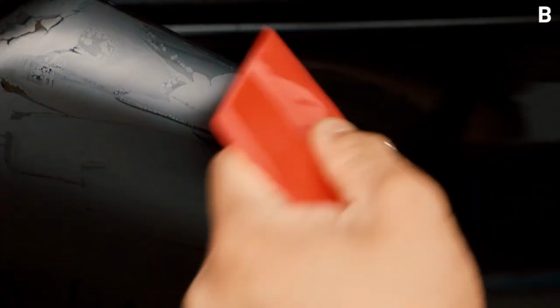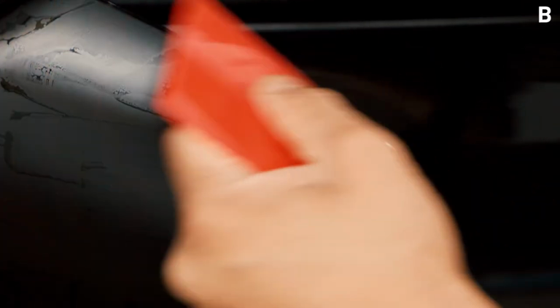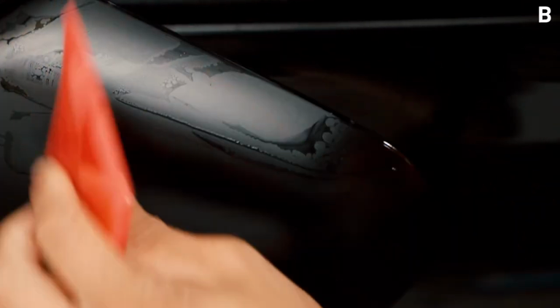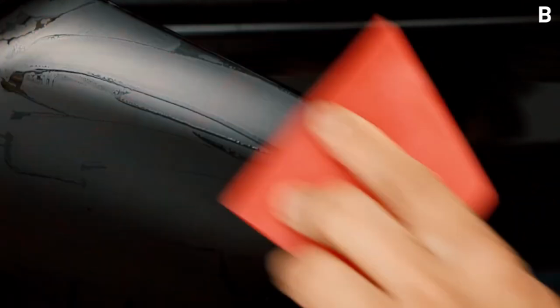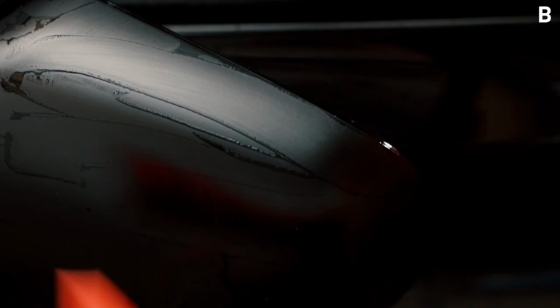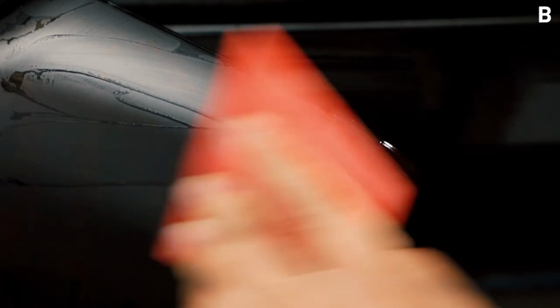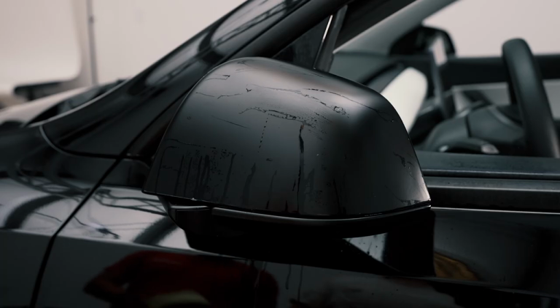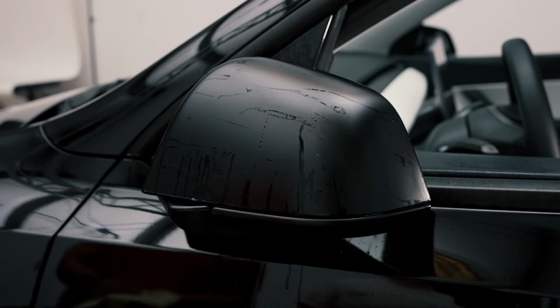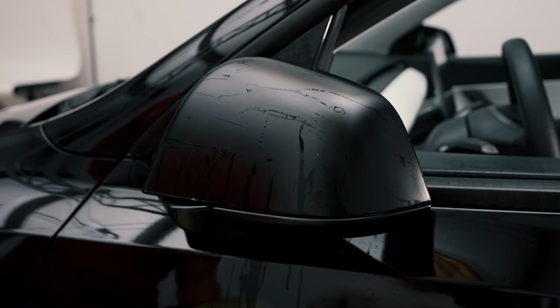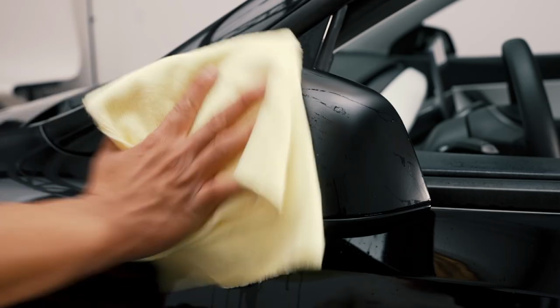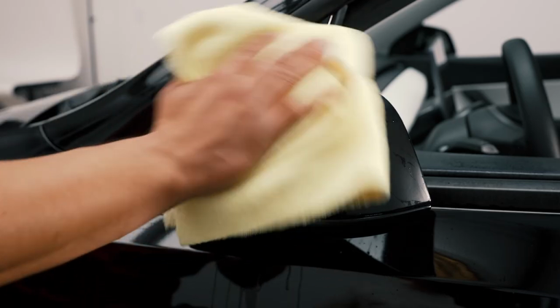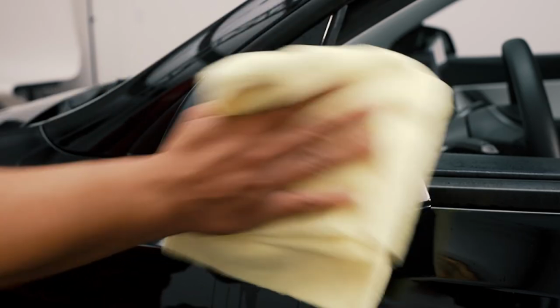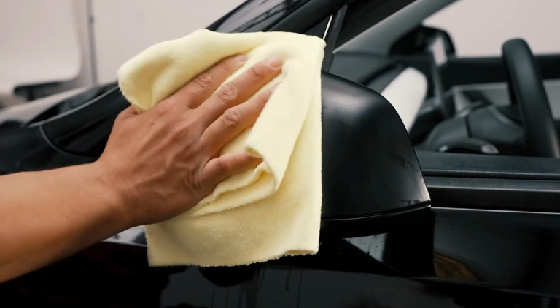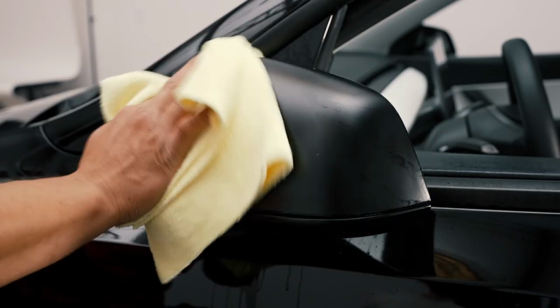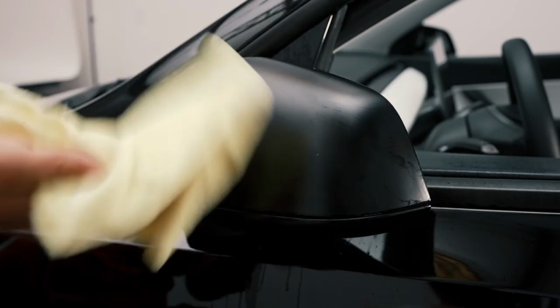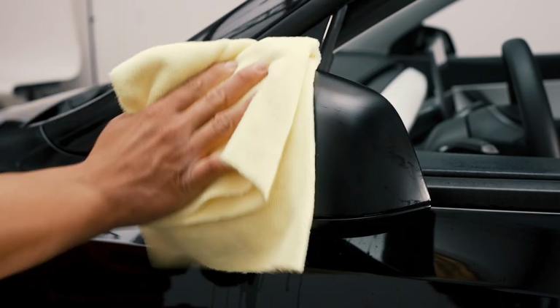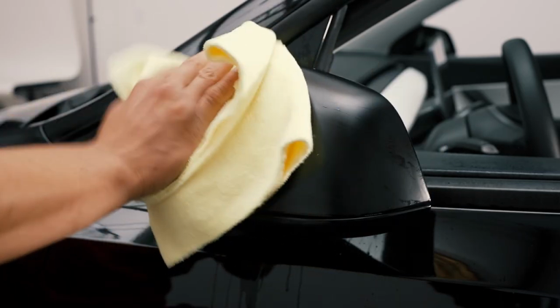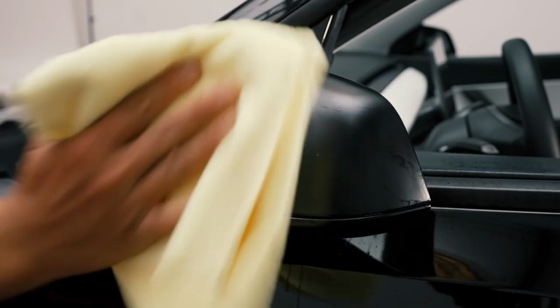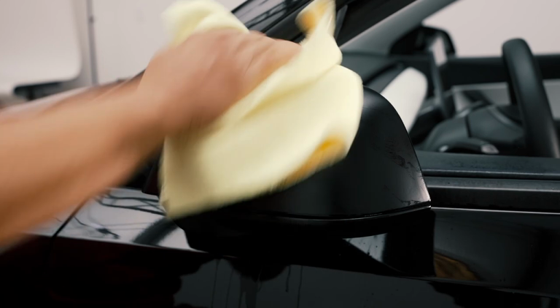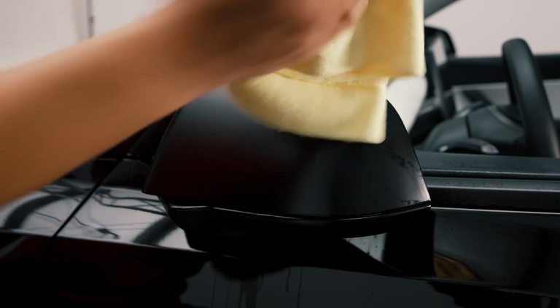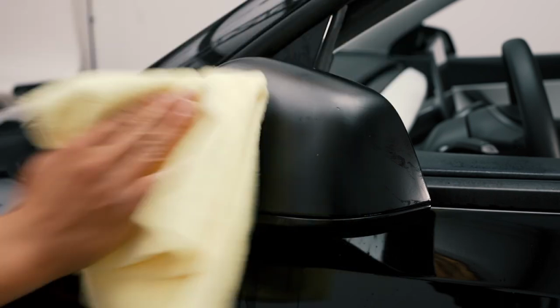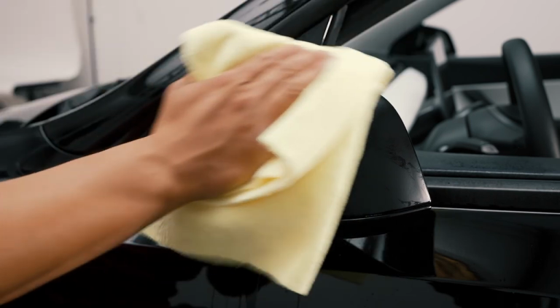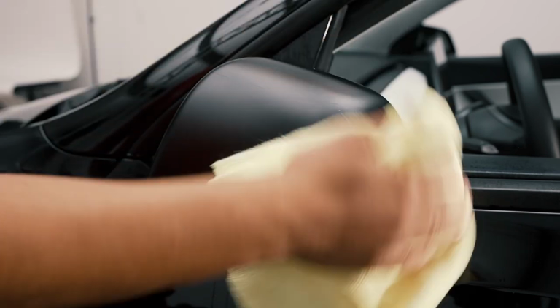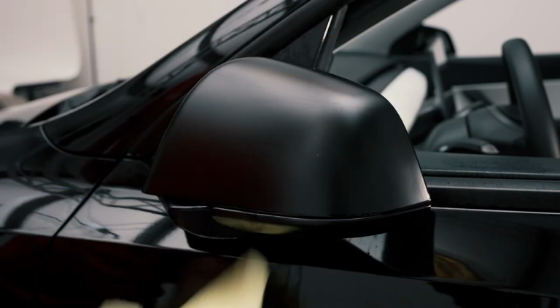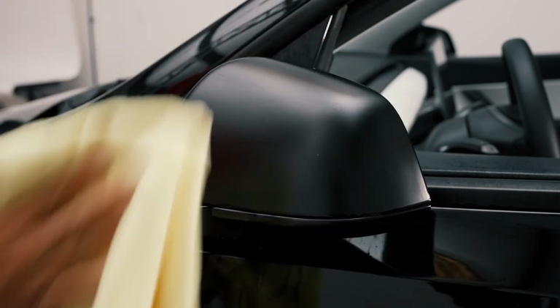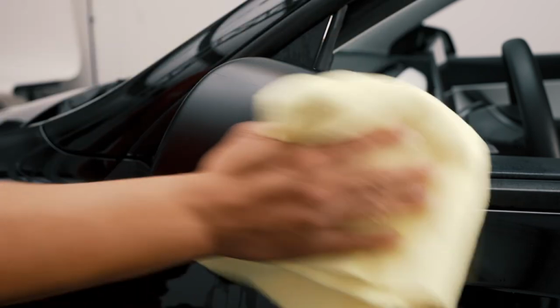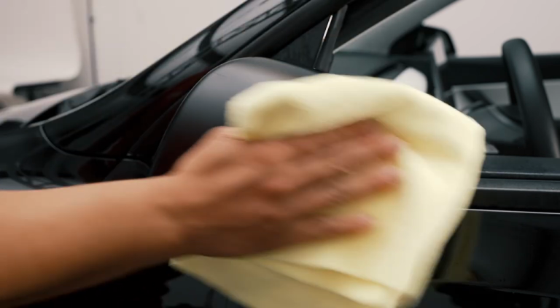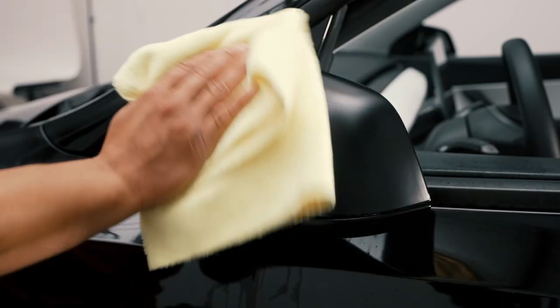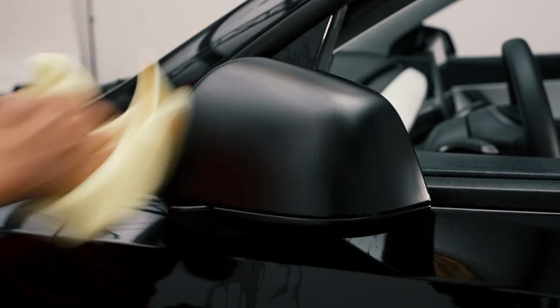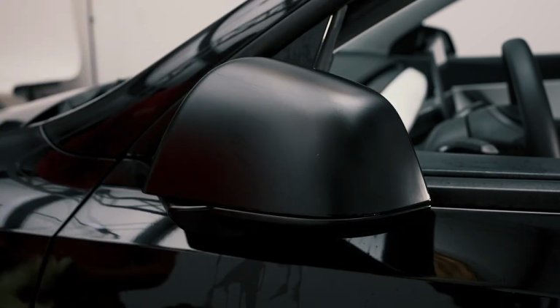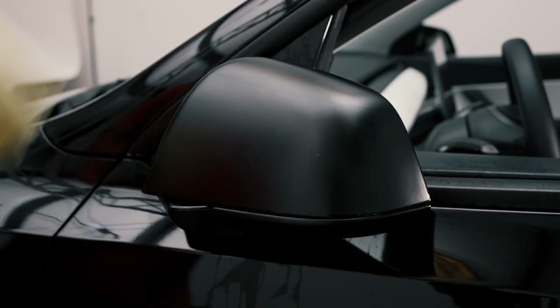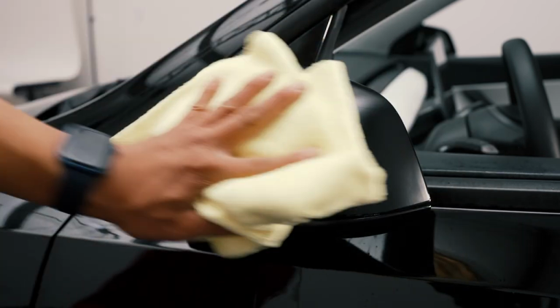Go ahead and wipe it down with a clean microfiber to check your work, making sure there are no bubbles. But keep in mind: if there are bubbles, make sure you don't squeegee into the area that you tacked.